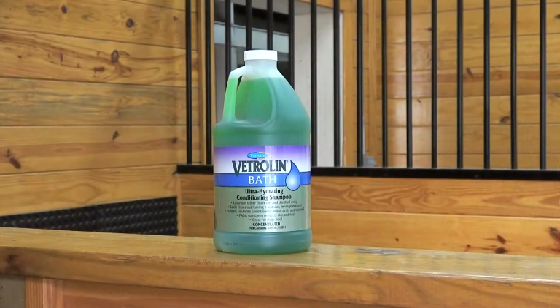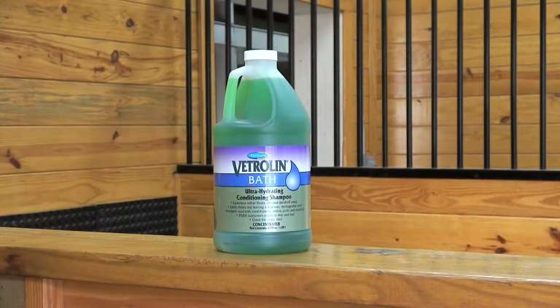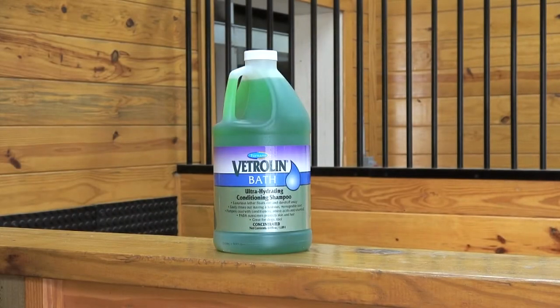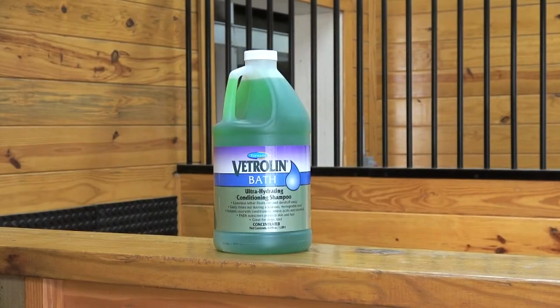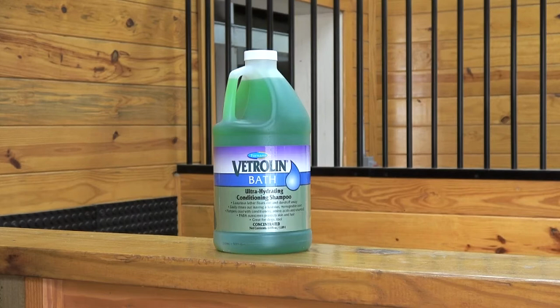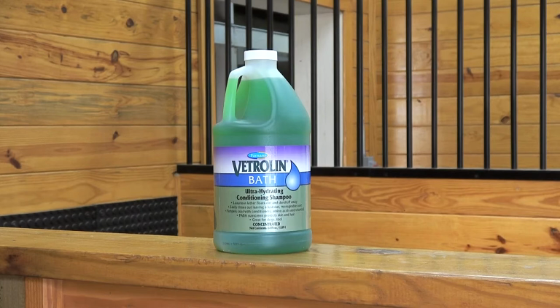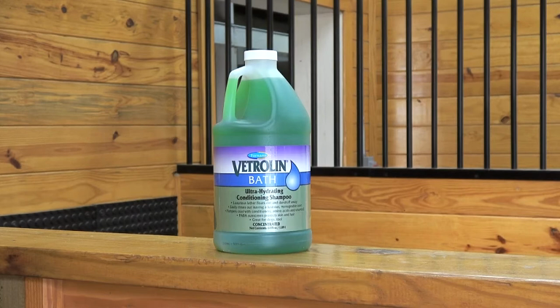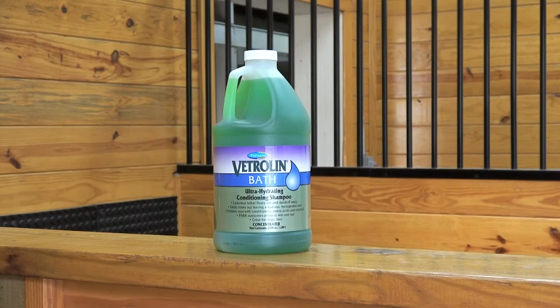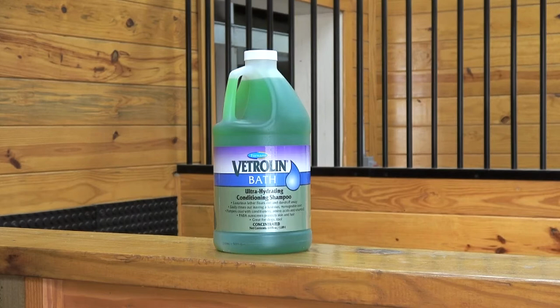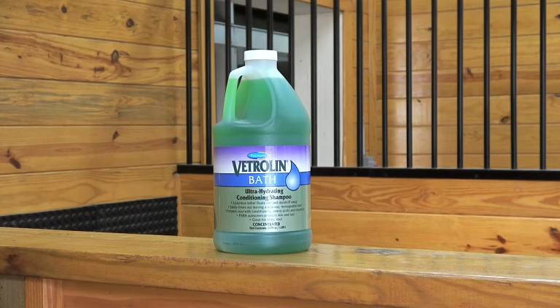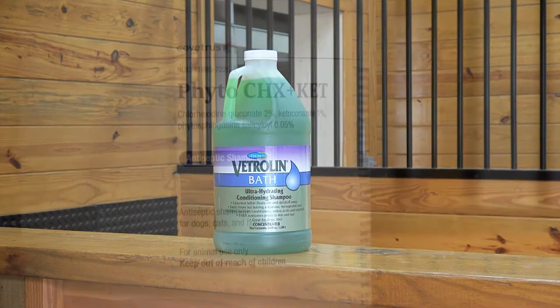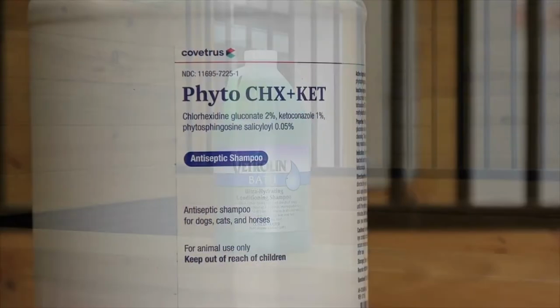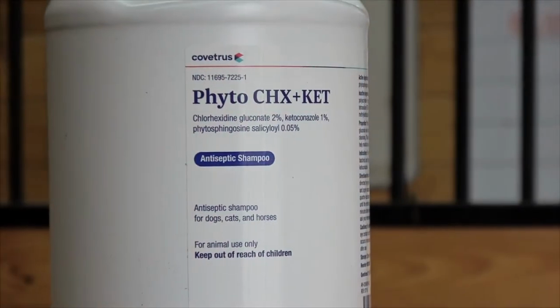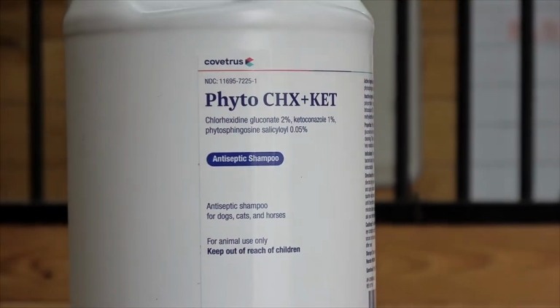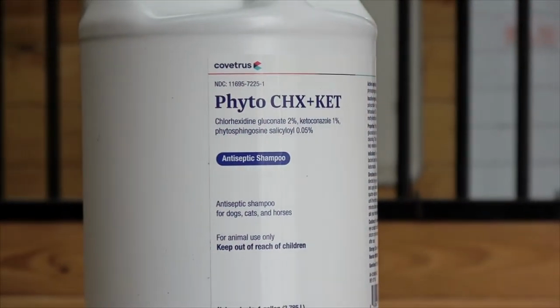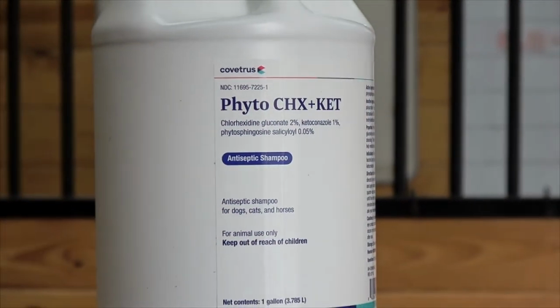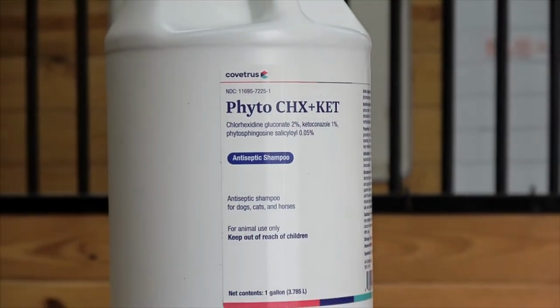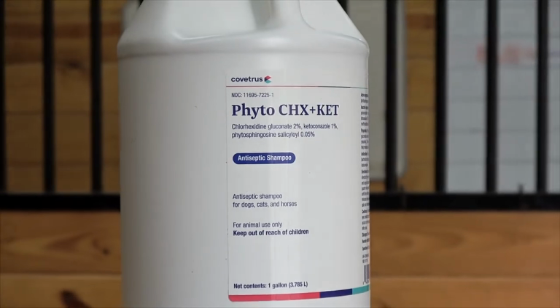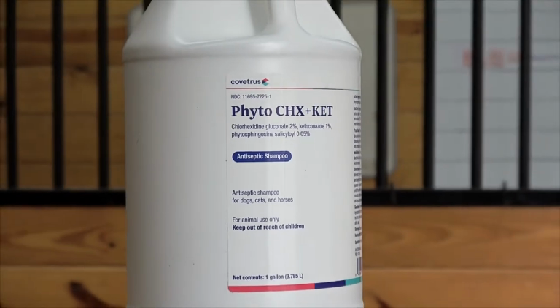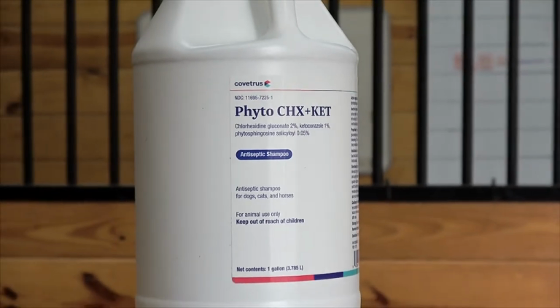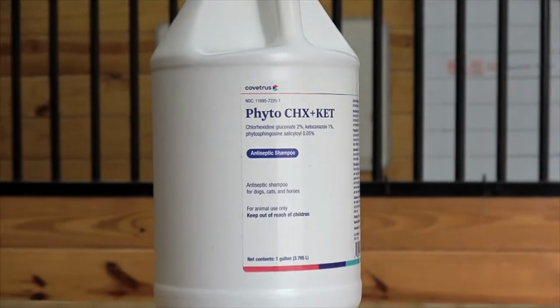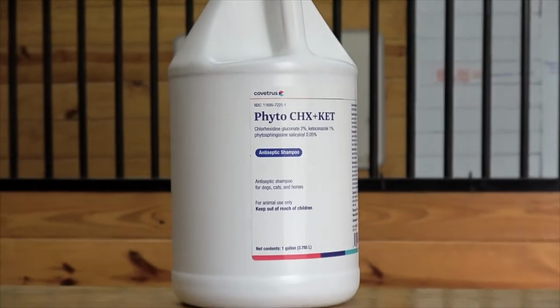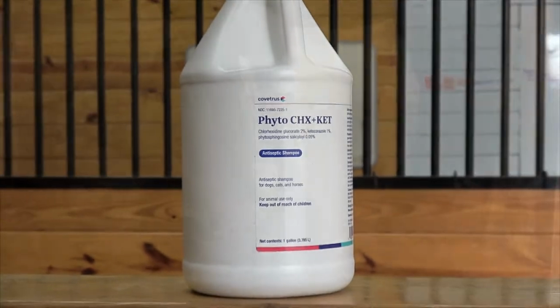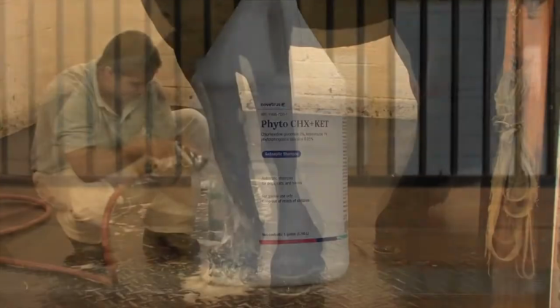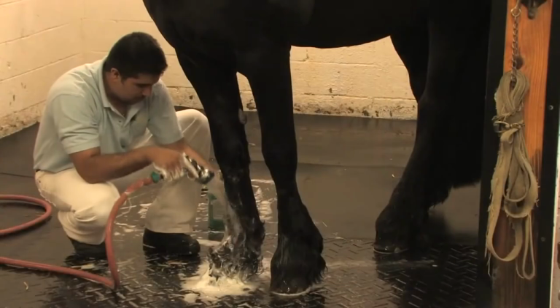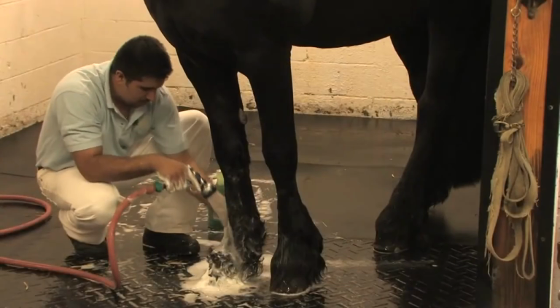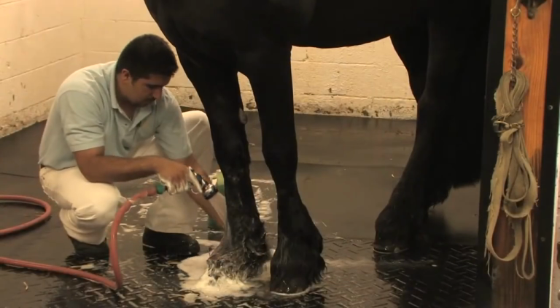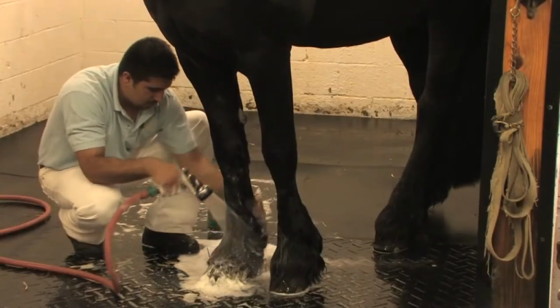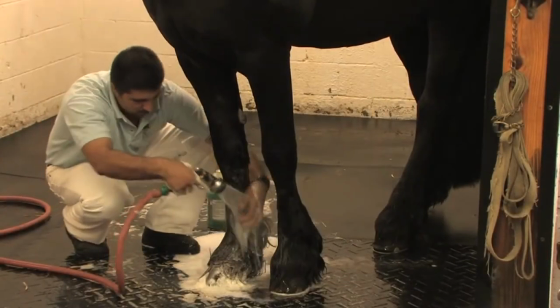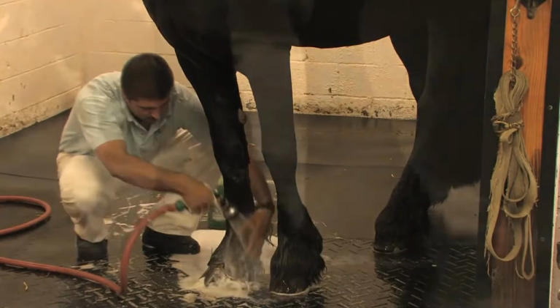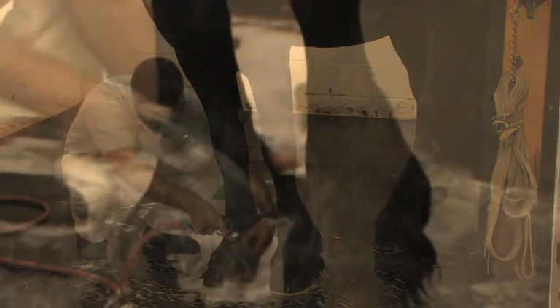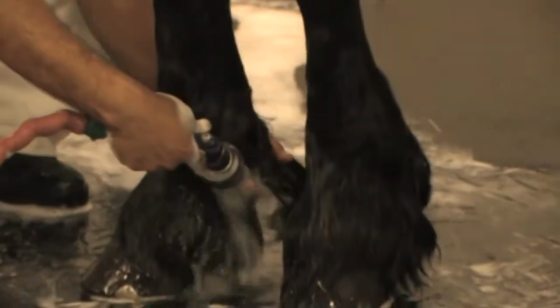At ISF, we use products like a Vetulin shampoo or antiseptic Phytovet shampoo to keep scratches at bay. With a medicated shampoo, we allow the product to work for 15 to 20 minutes before rinsing out the hair.